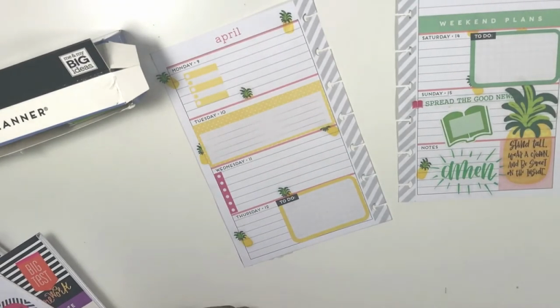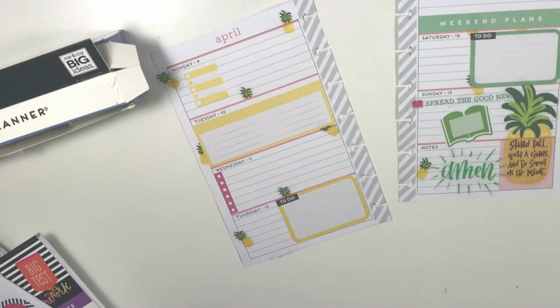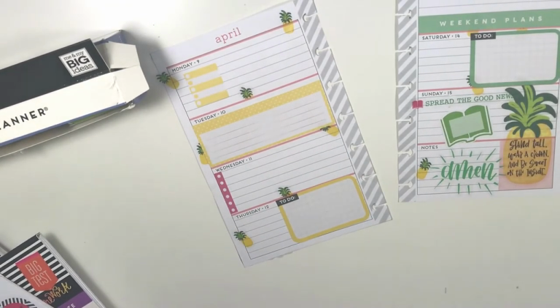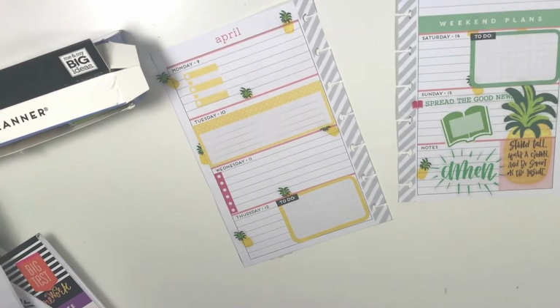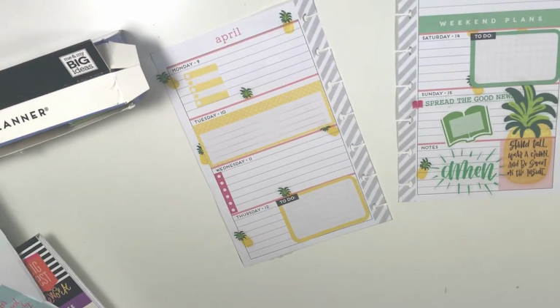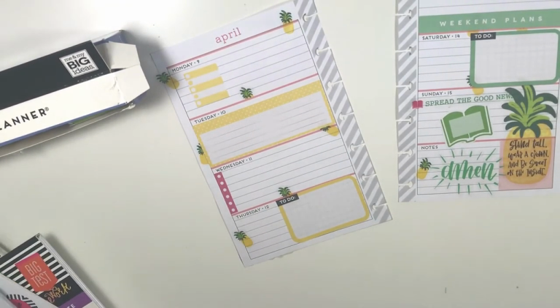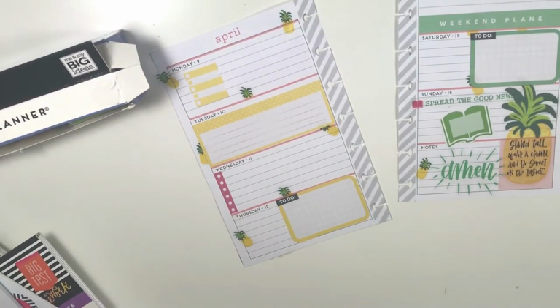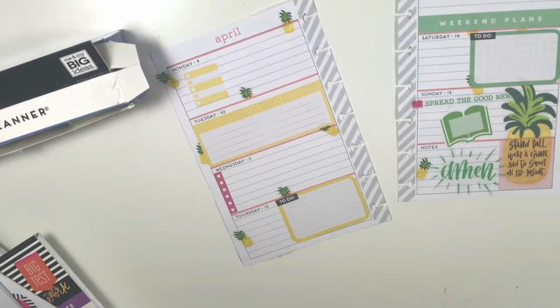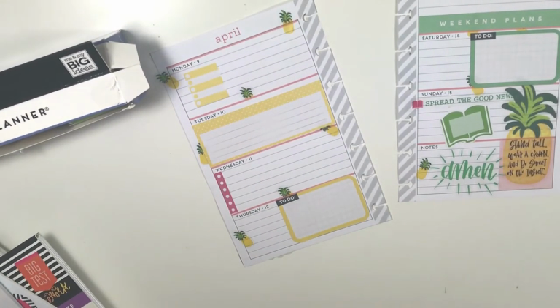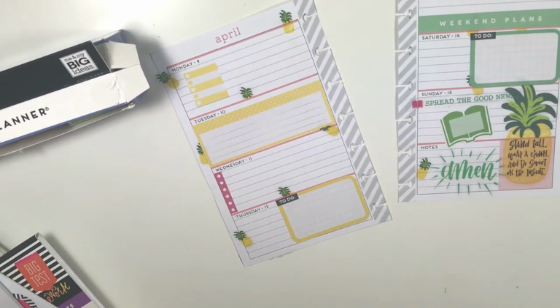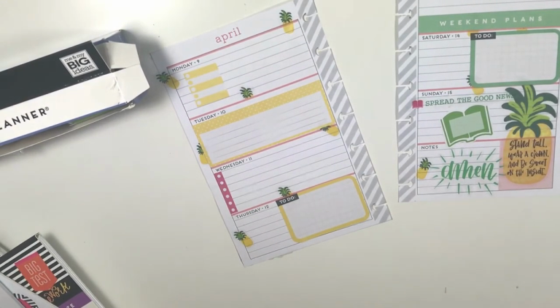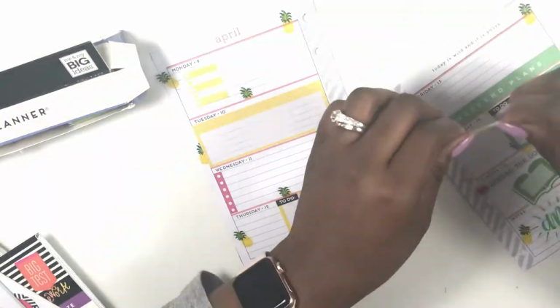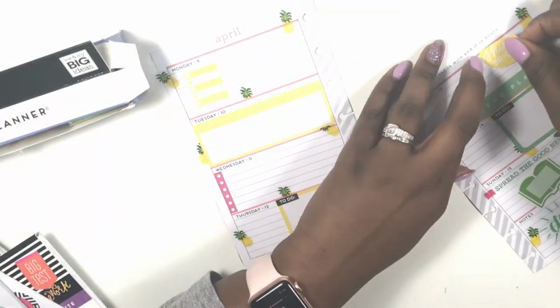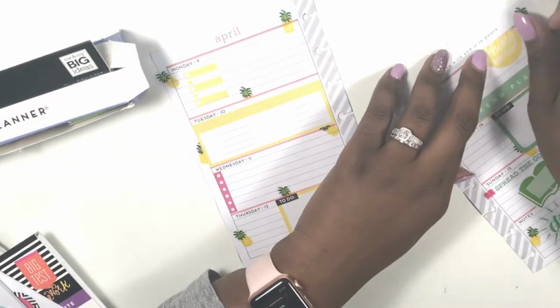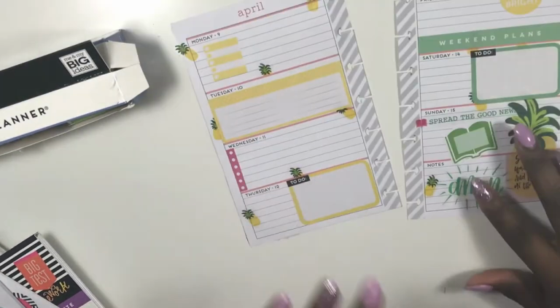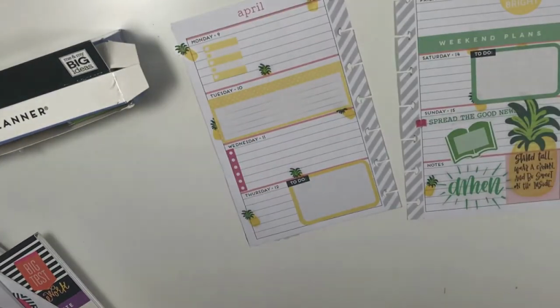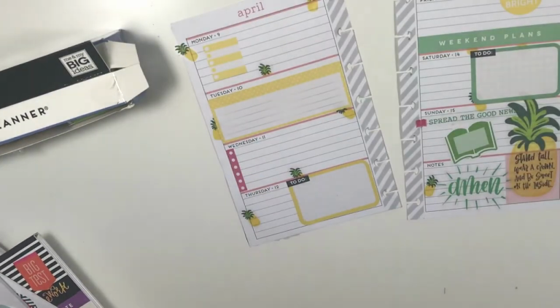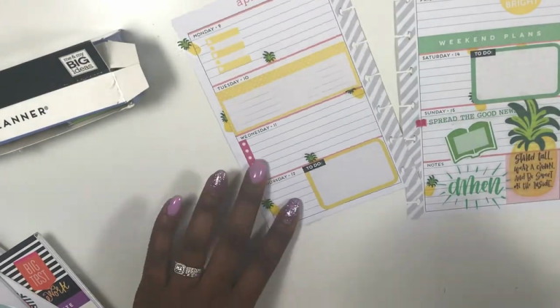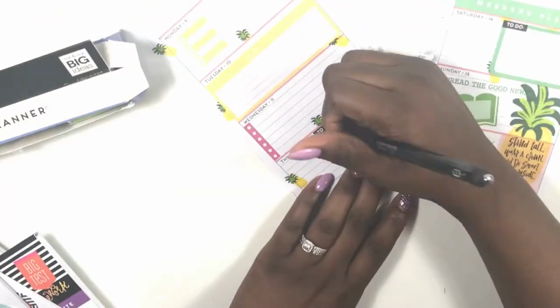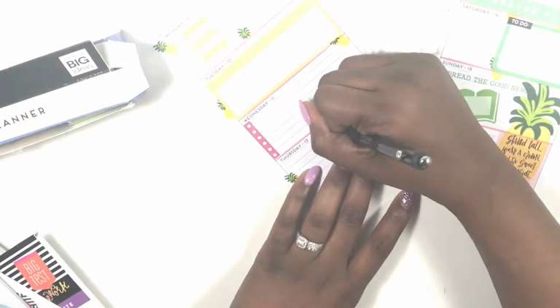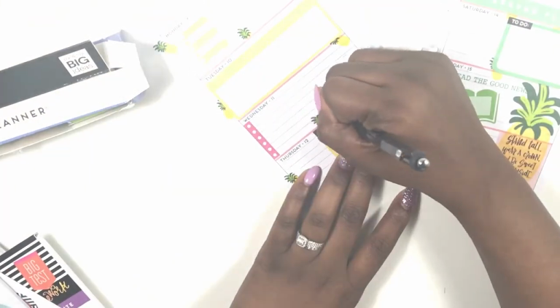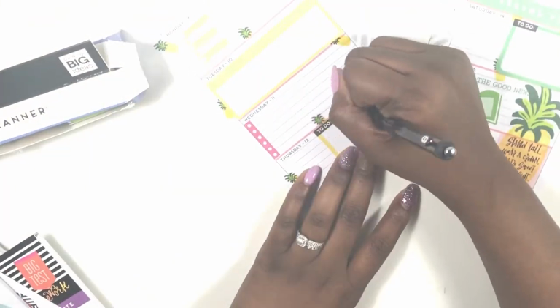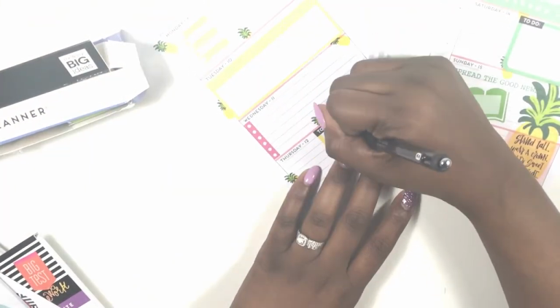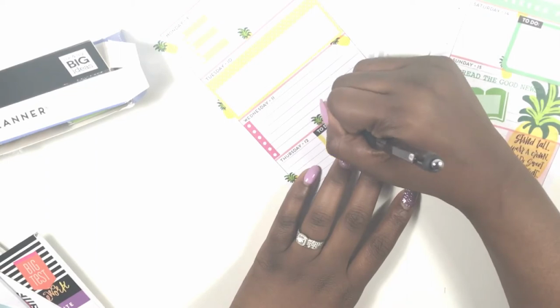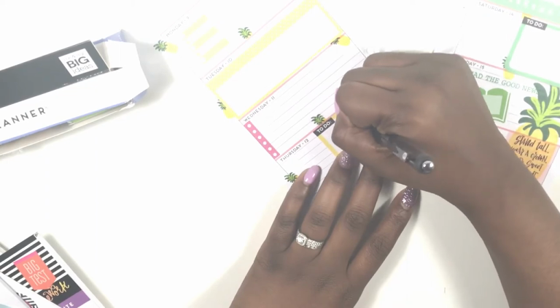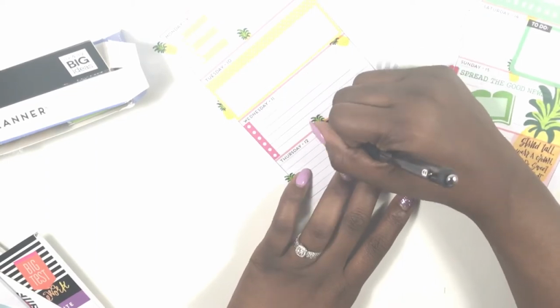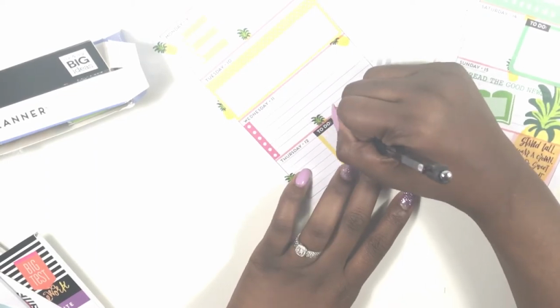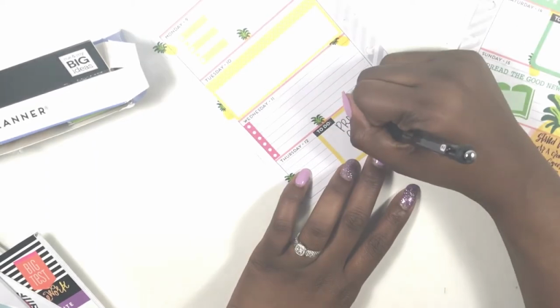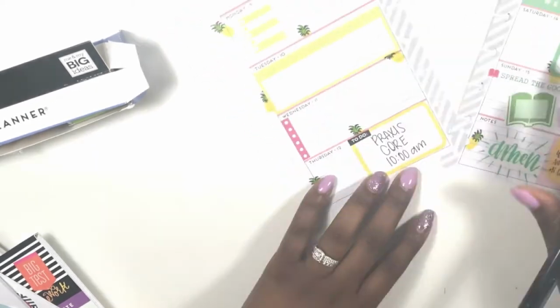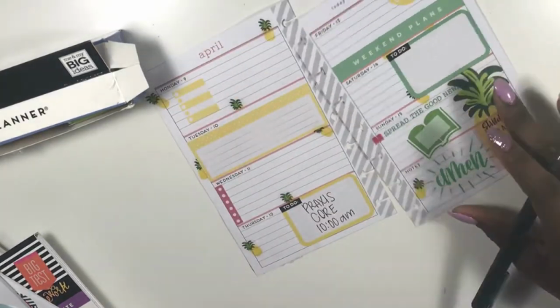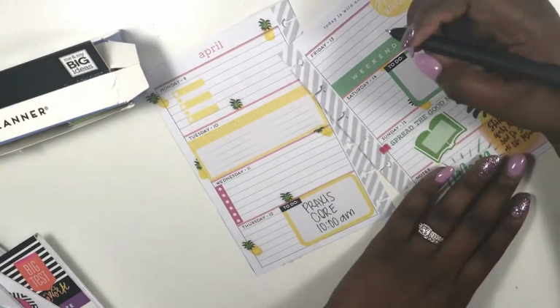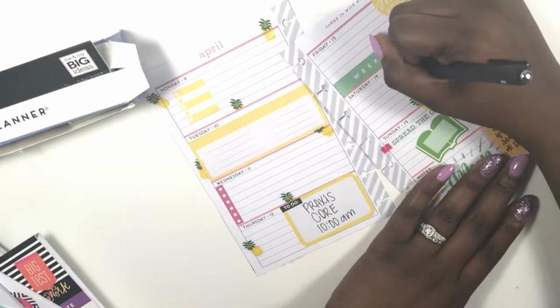Now I'm looking for another sticker and I found this 'Amen' — I love it! I thought it was so cute to tie in all of that green on that side. Then I added a little bit of yellow that says 'Shine Bright' and I cut the bottom off.